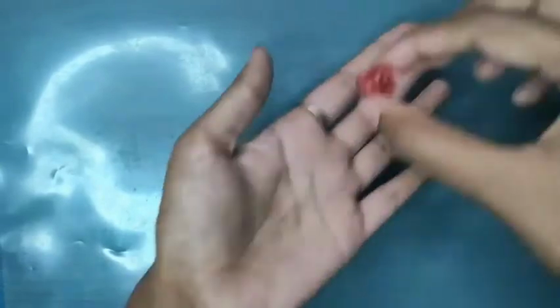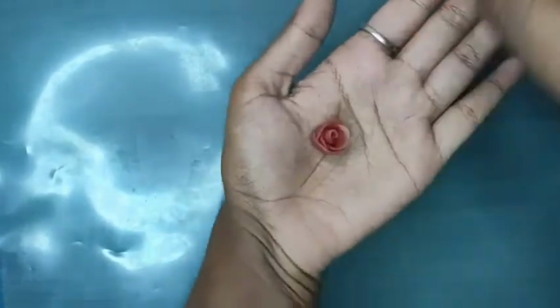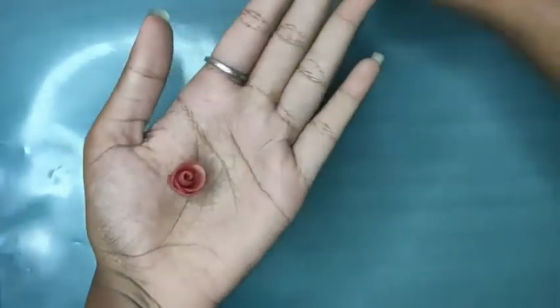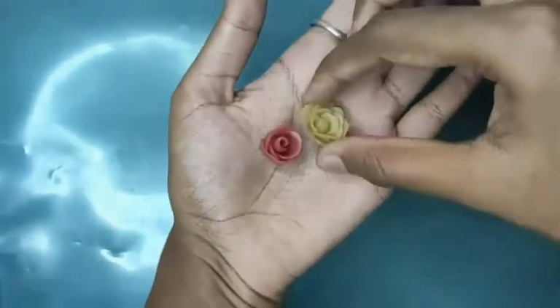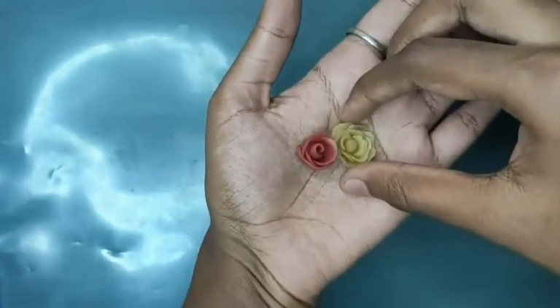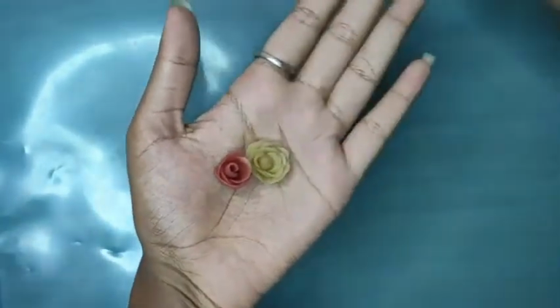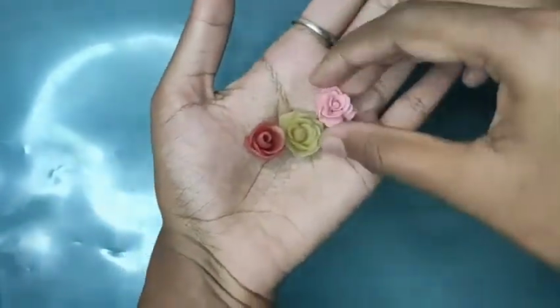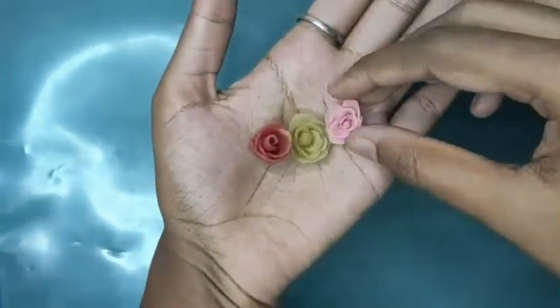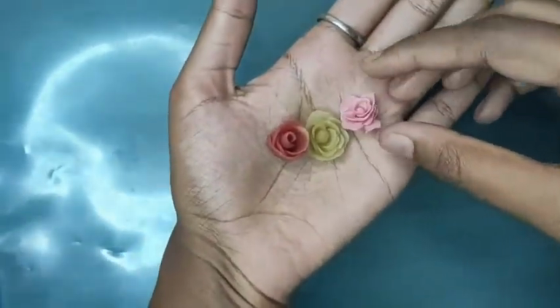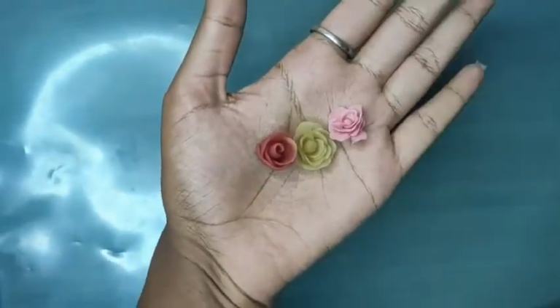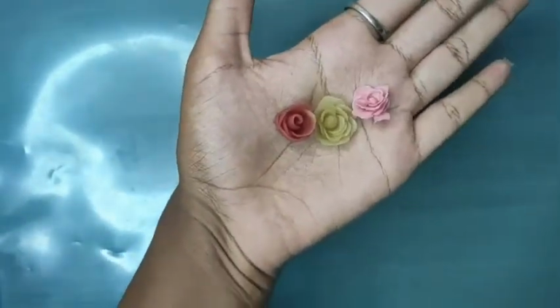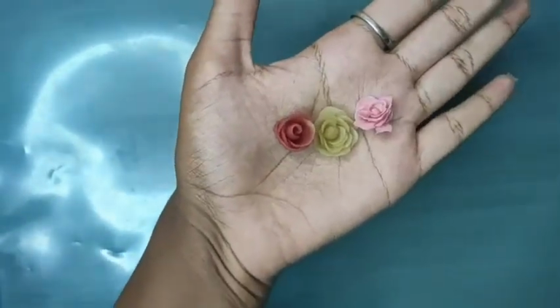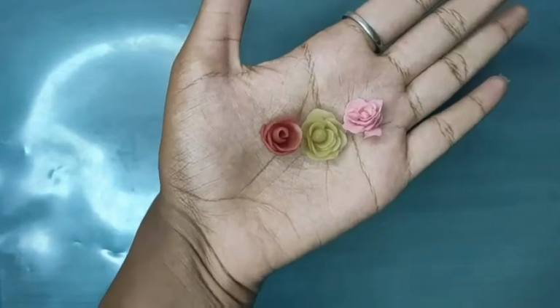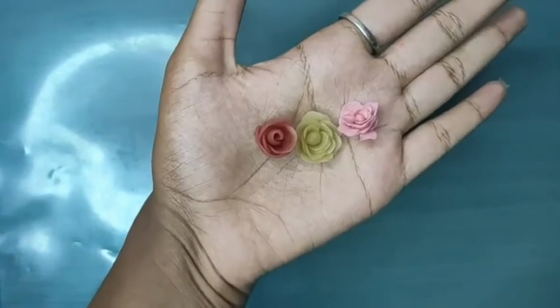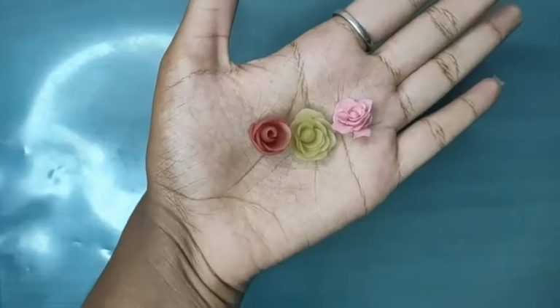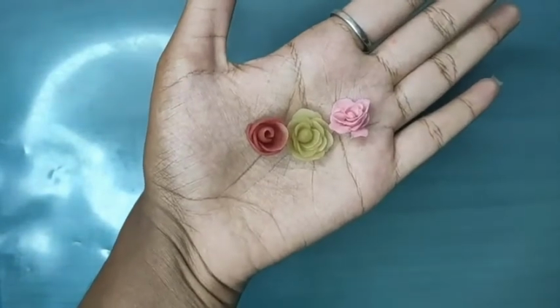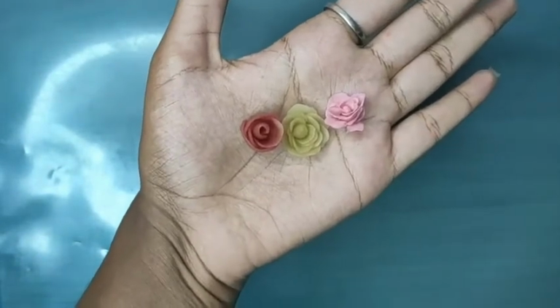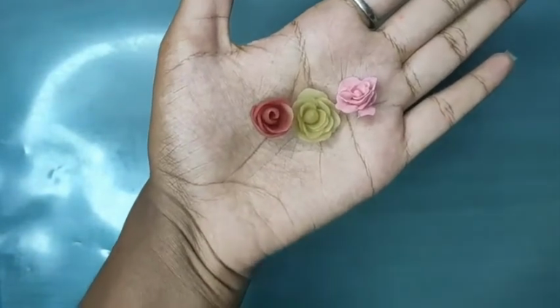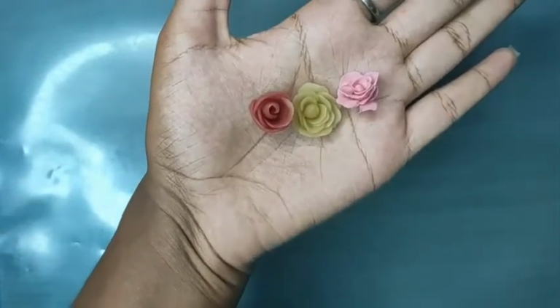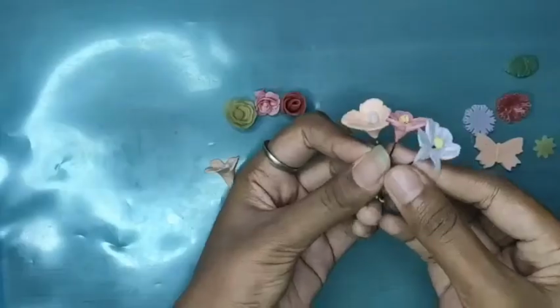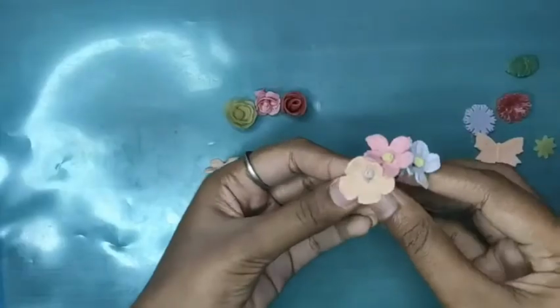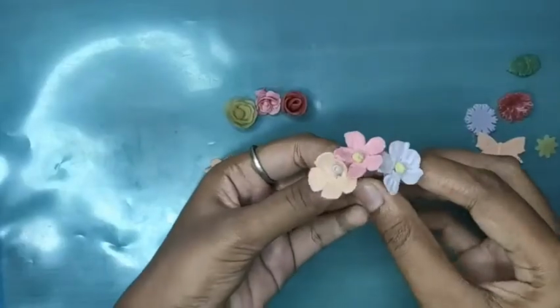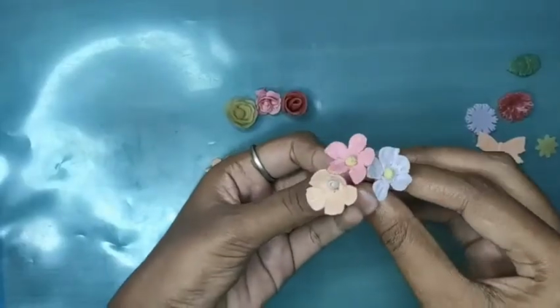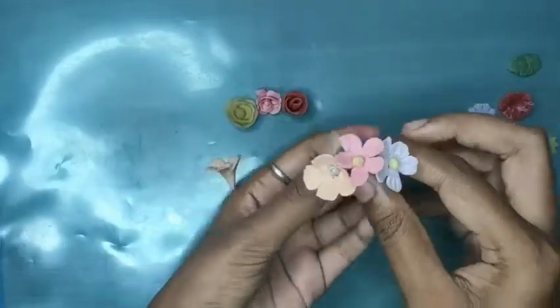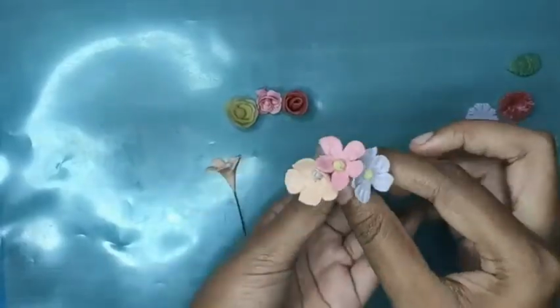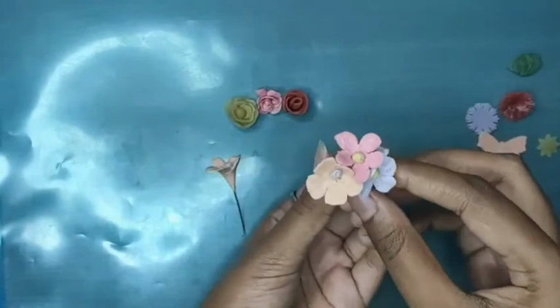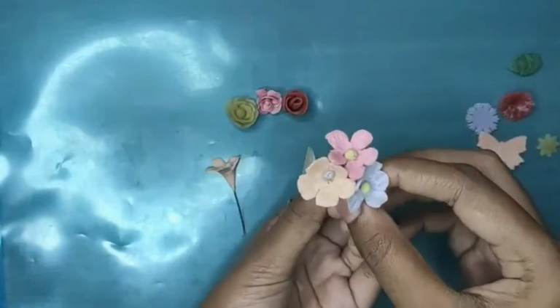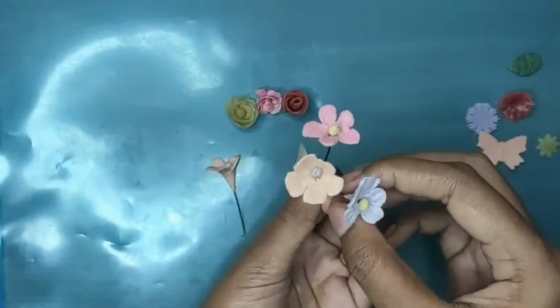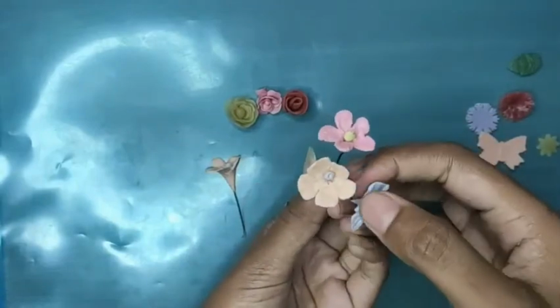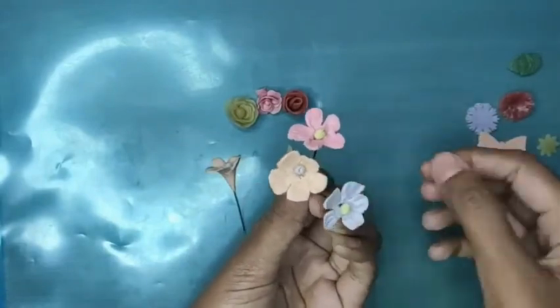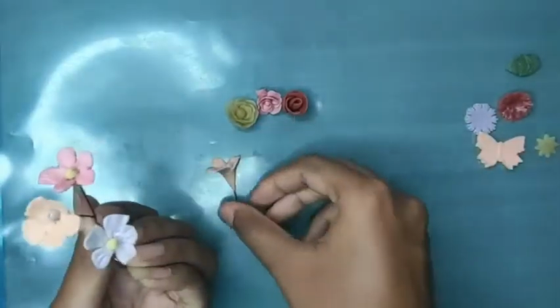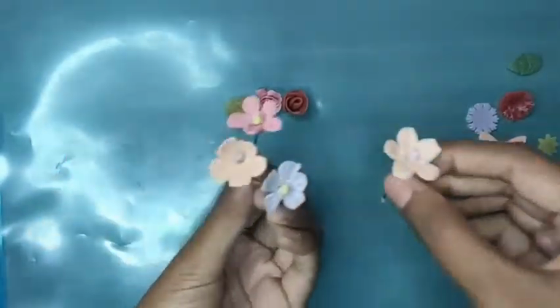These are handmade flowers. We will upload the tutorials of these soon. We can make more flowers like this and create your own bouquet.